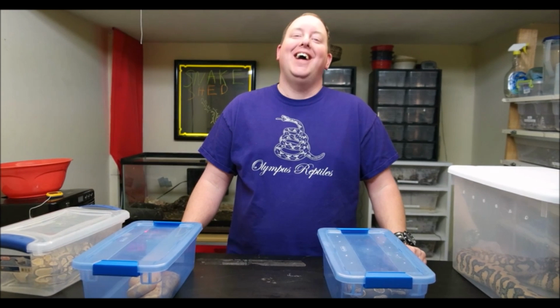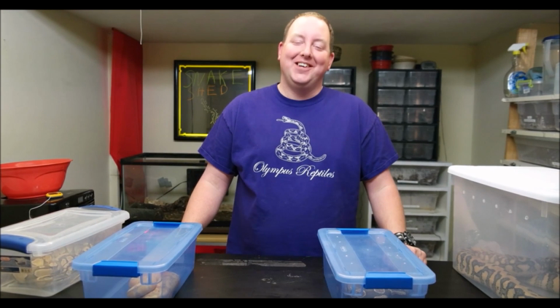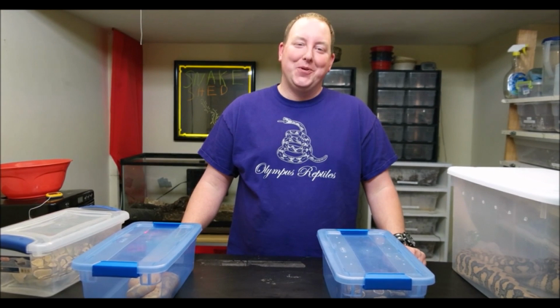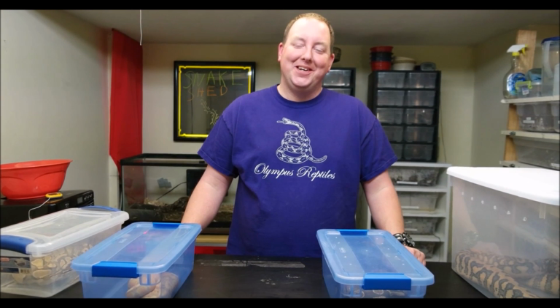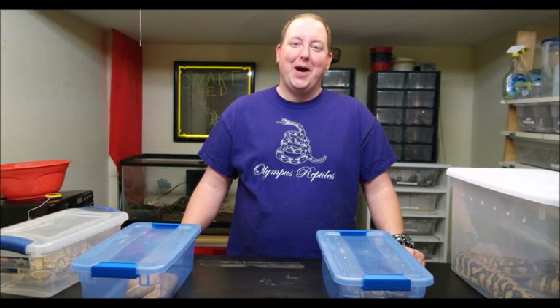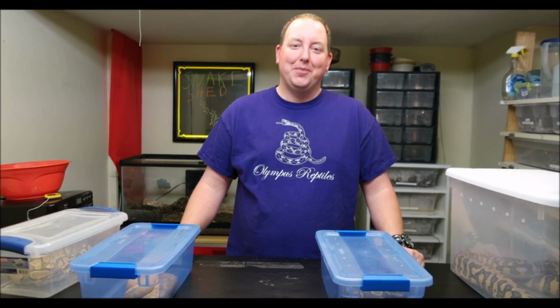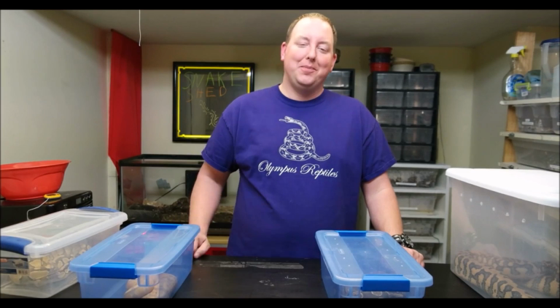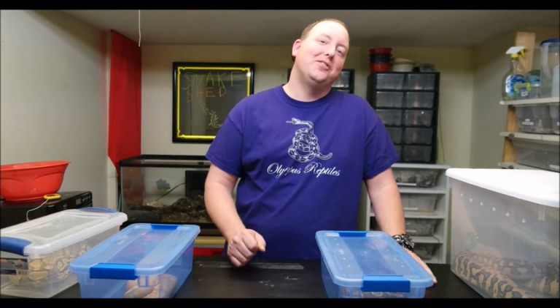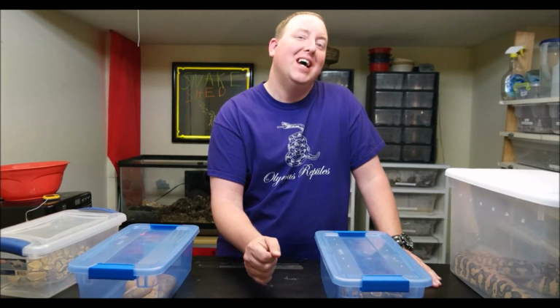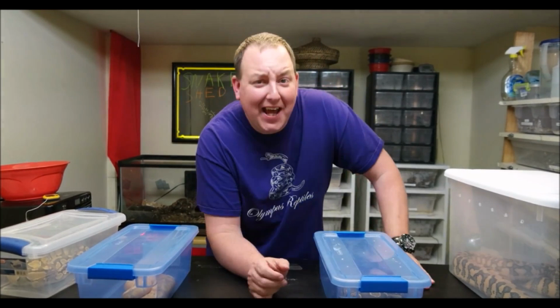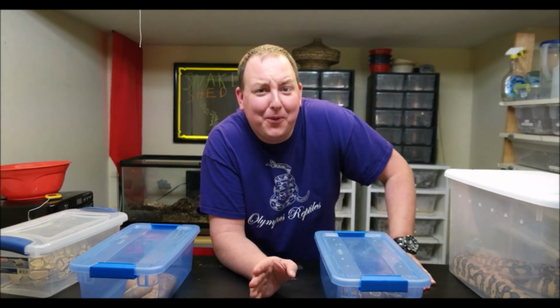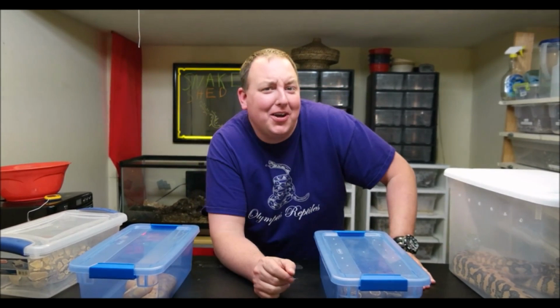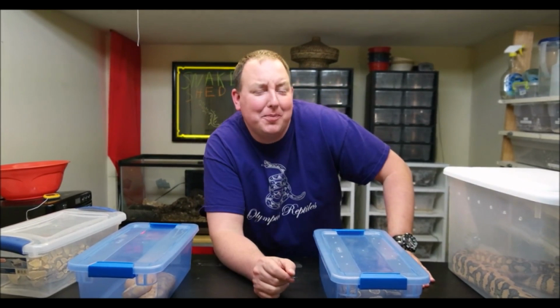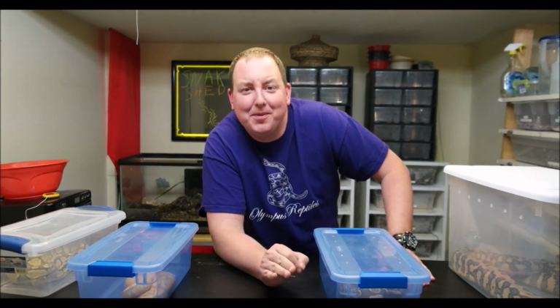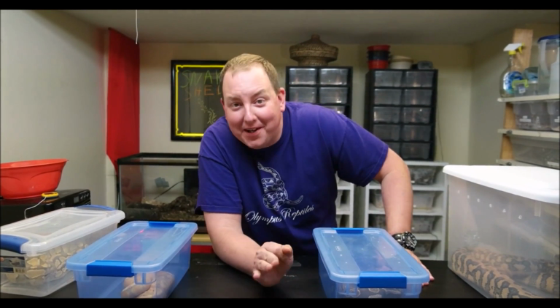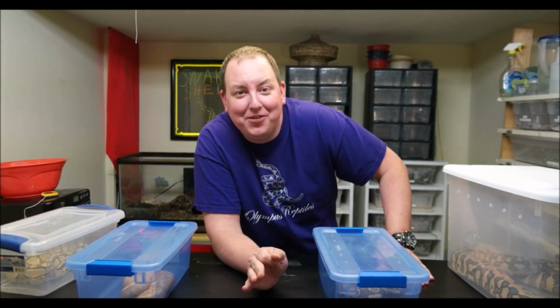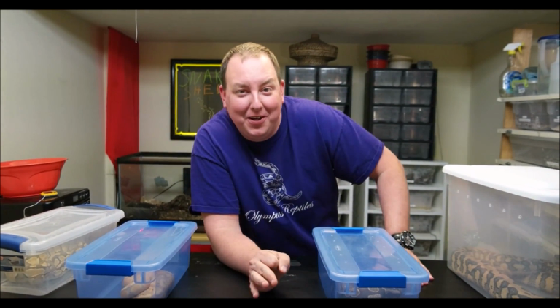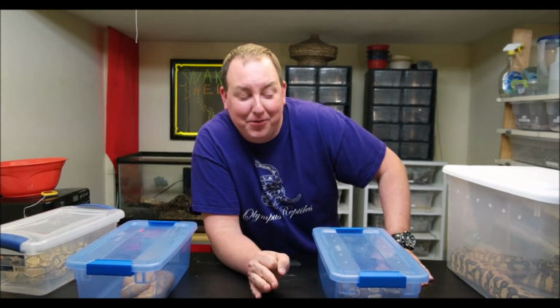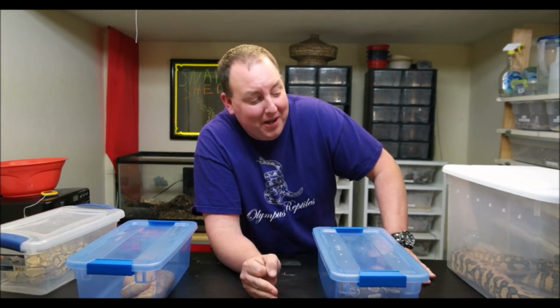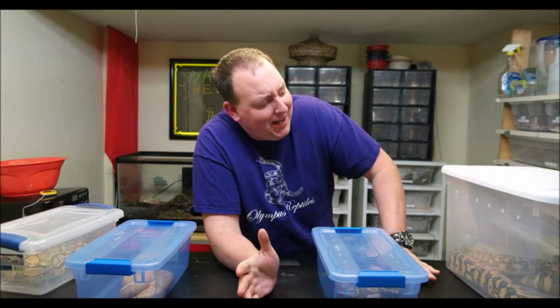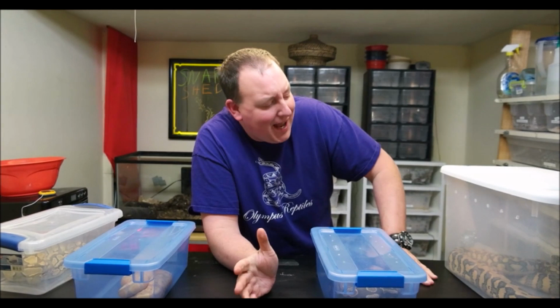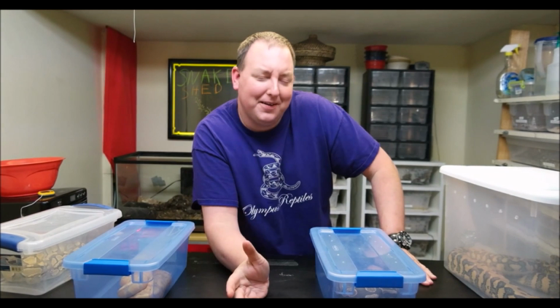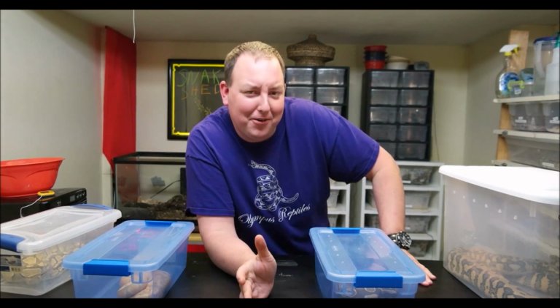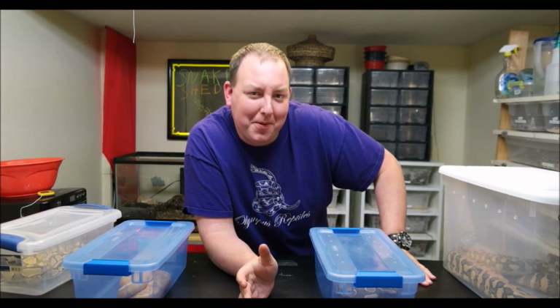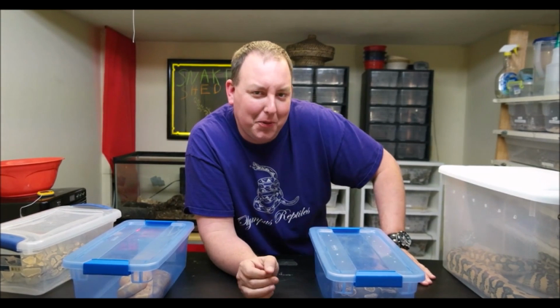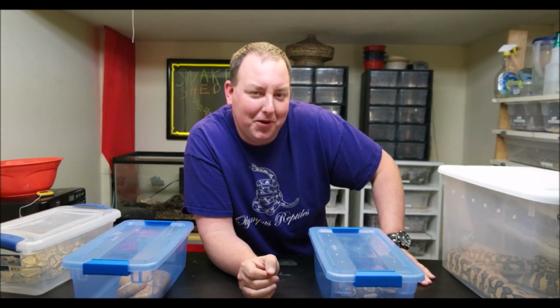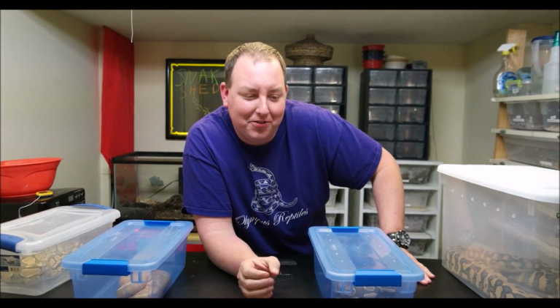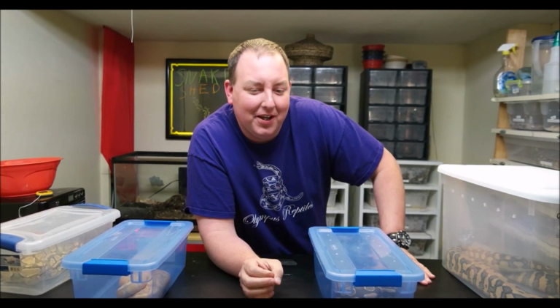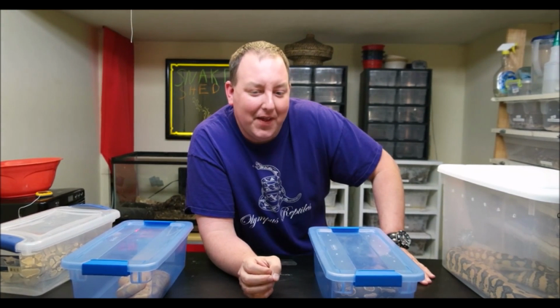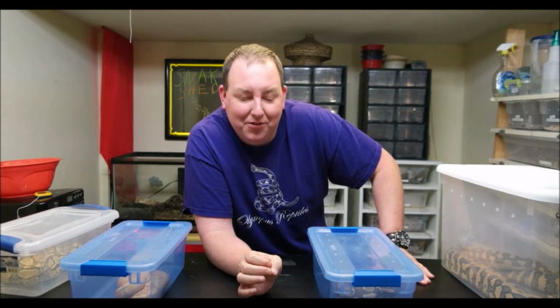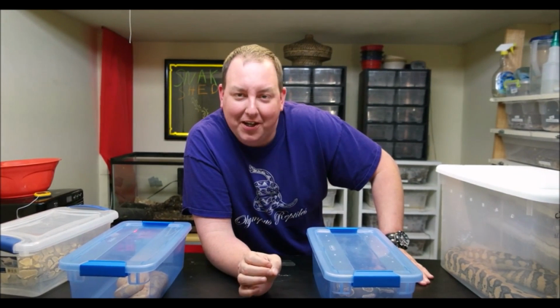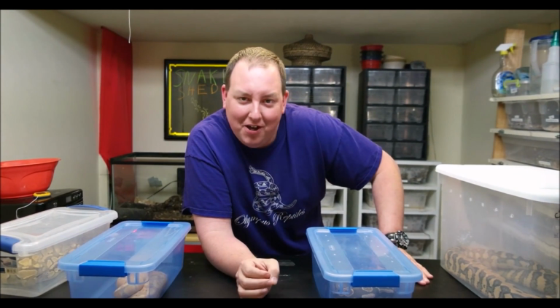Hey YouTube, it's Matt with Olympus Reptiles. Today we're going to talk about something that every snake goes through and that can make a lot of first-time owners a little bit nervous, and that is snakes shedding.